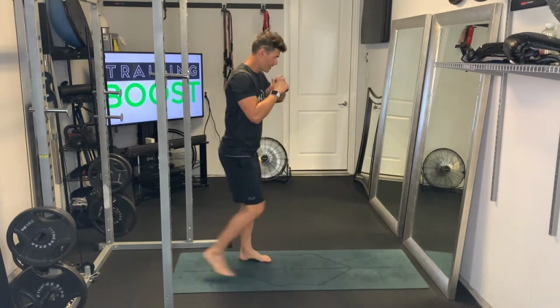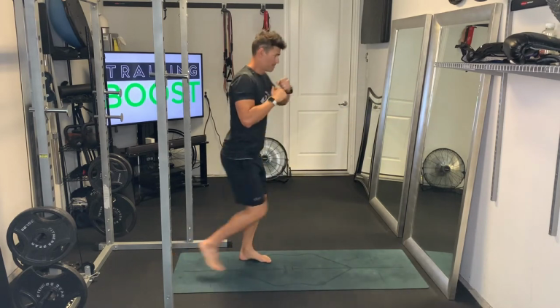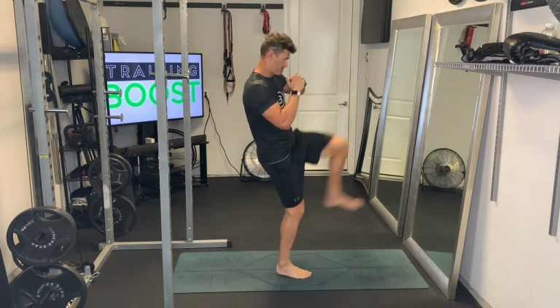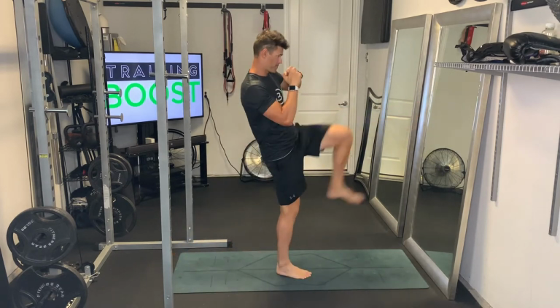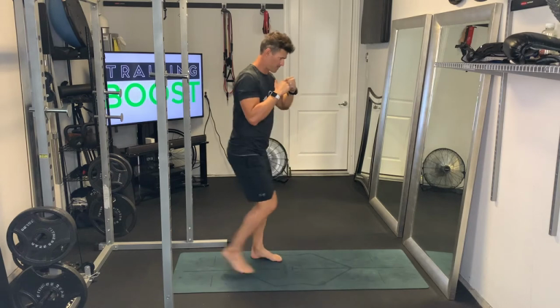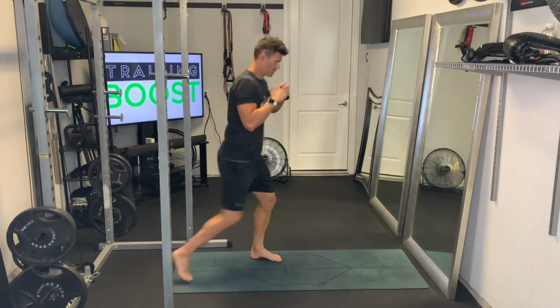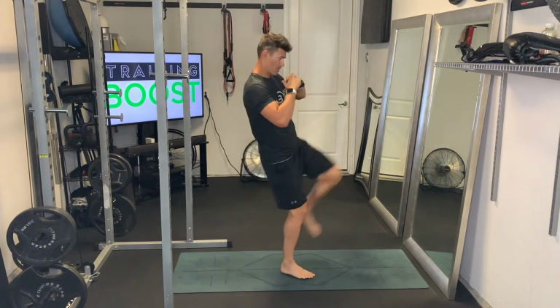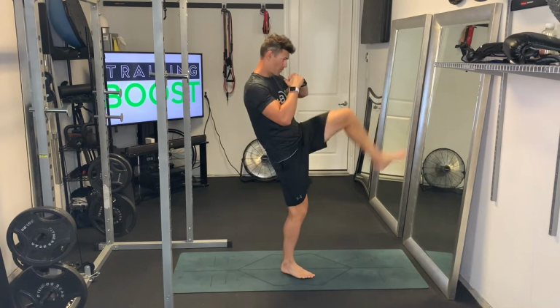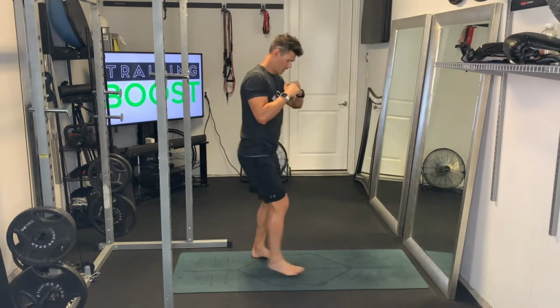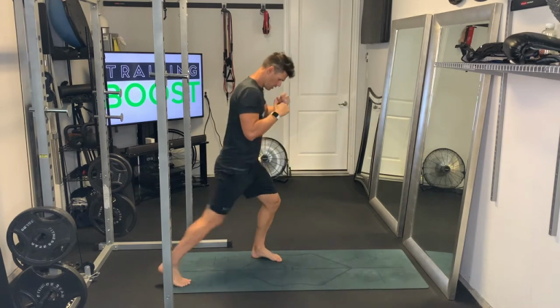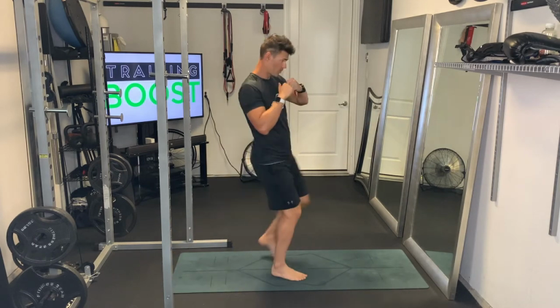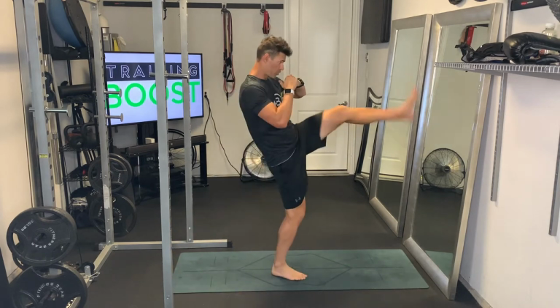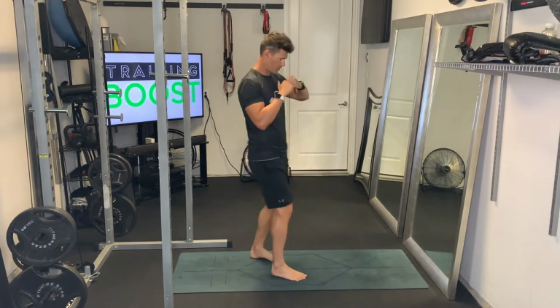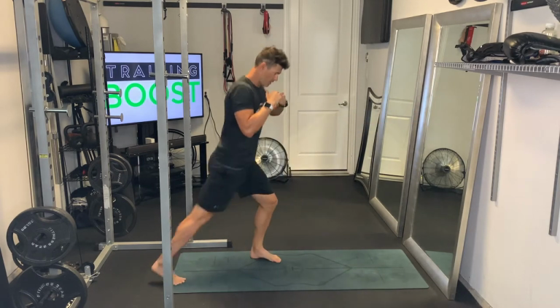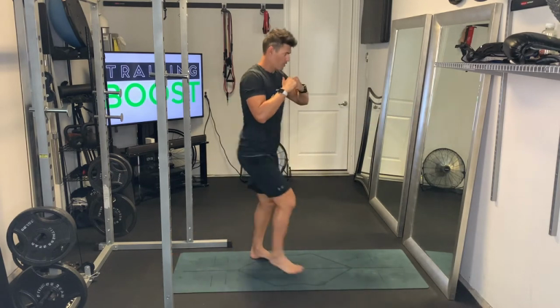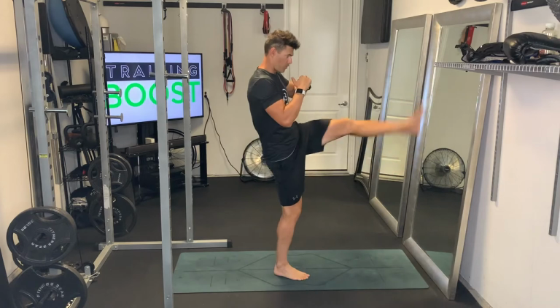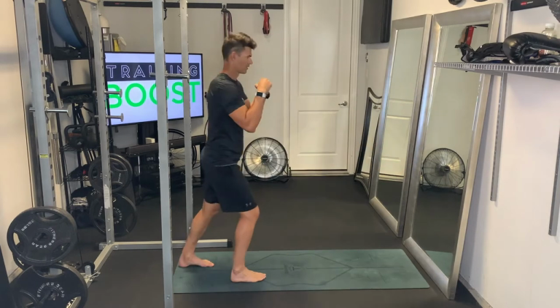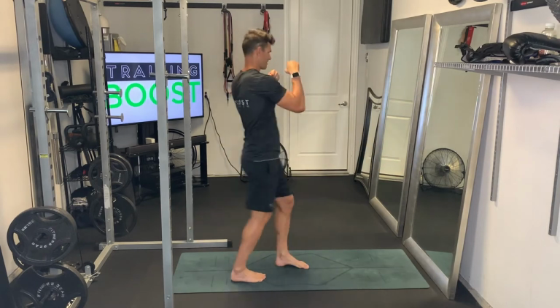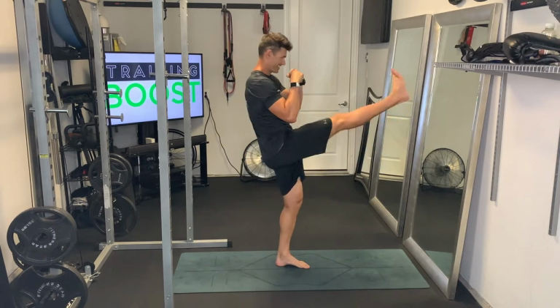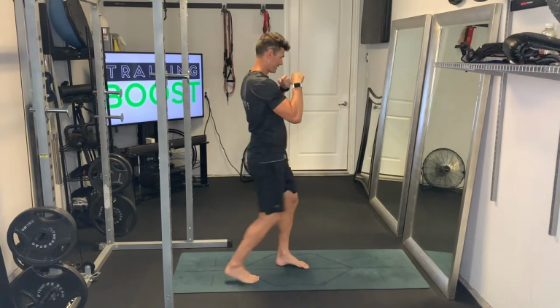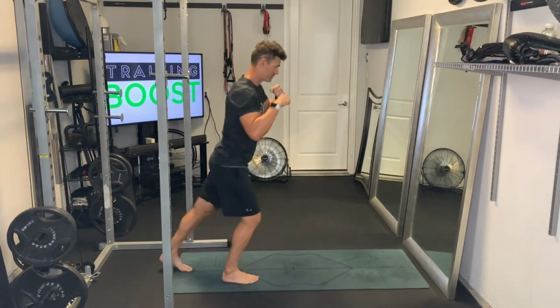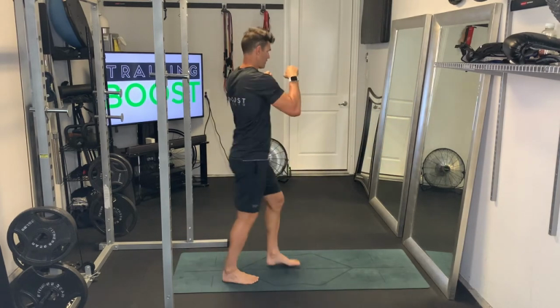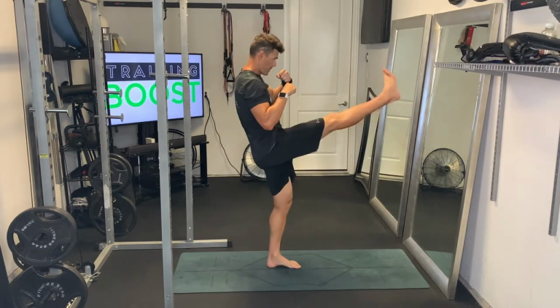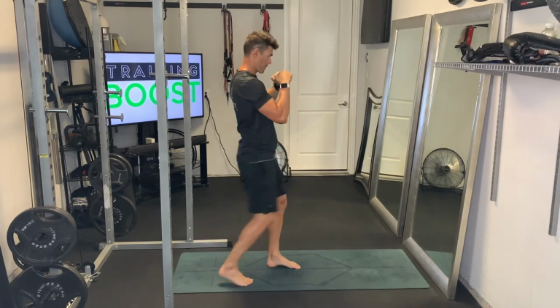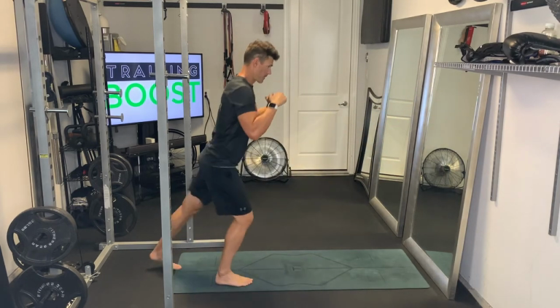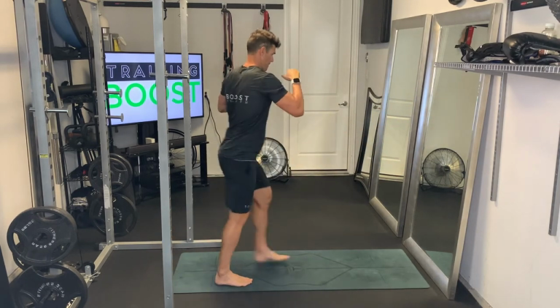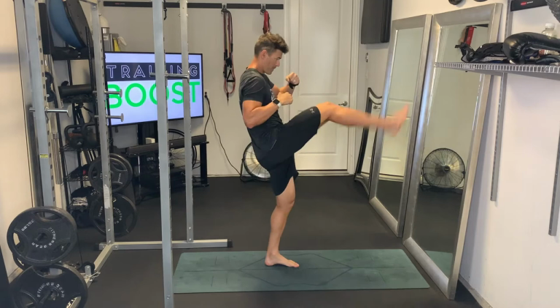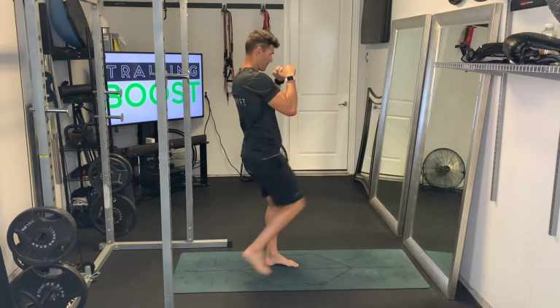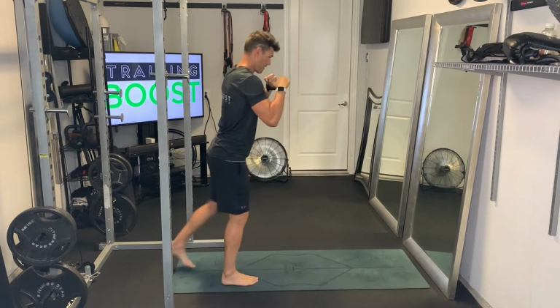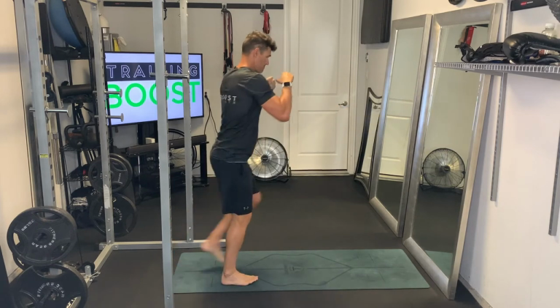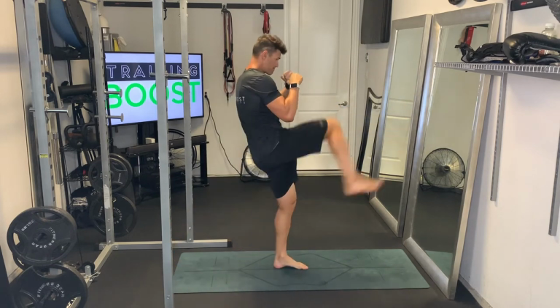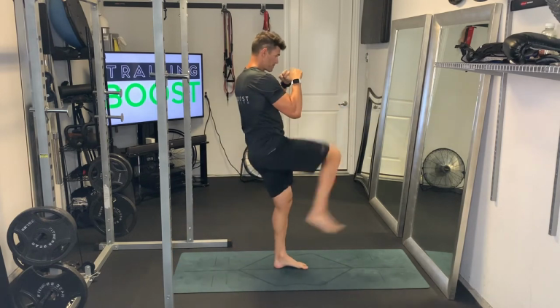The footwork here is just stepping forward. So it's step, kick, back, back — same pattern repeated on both sides. It's nice to get some upbeat music here to help you keep your rhythm on this too.